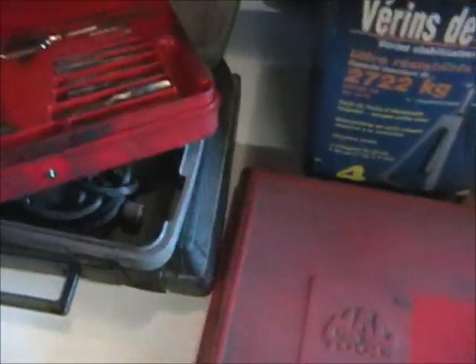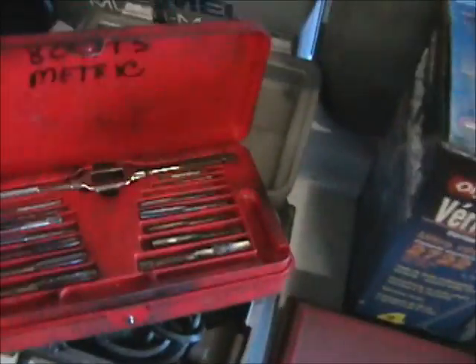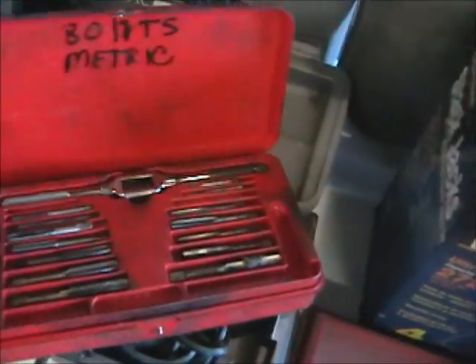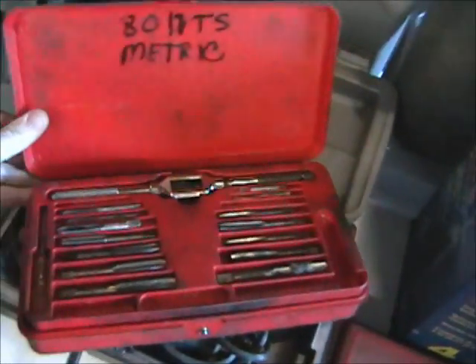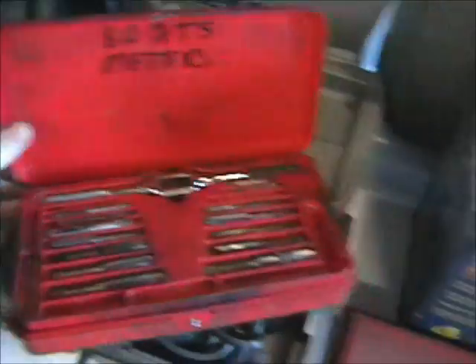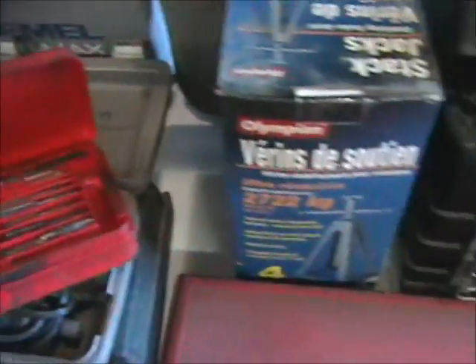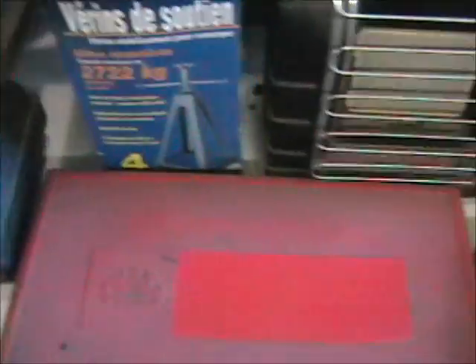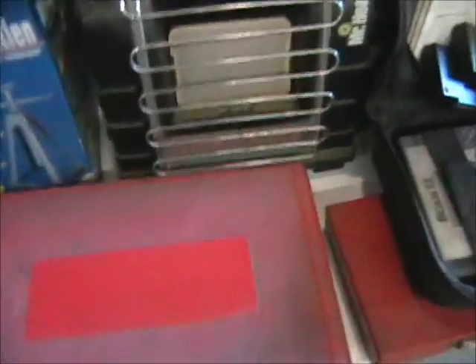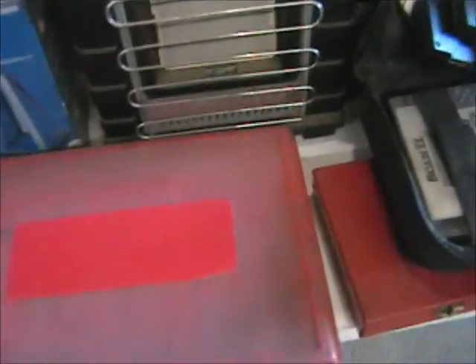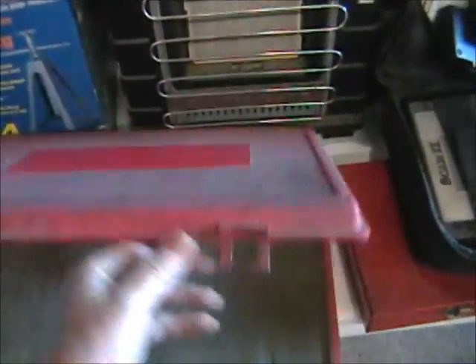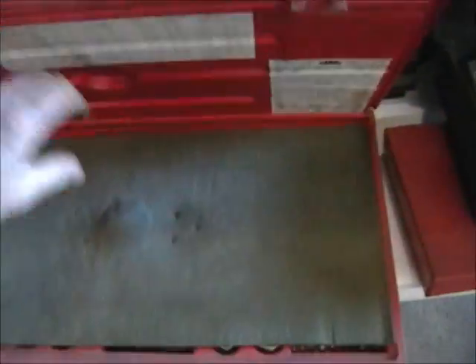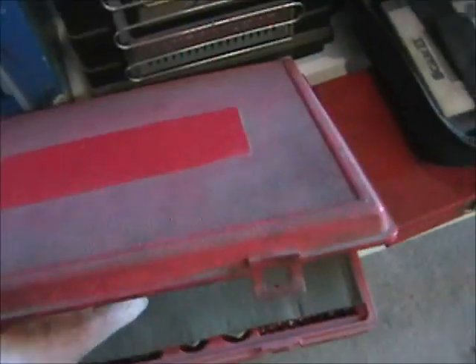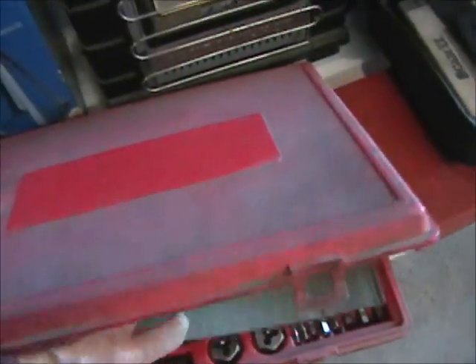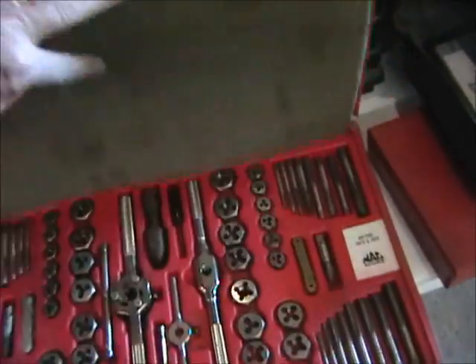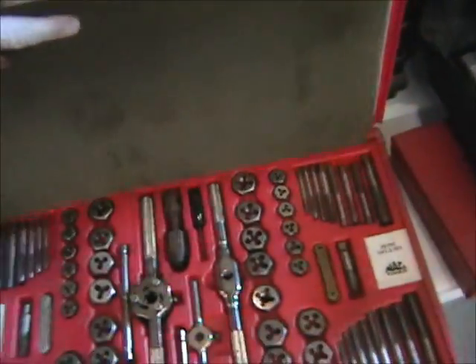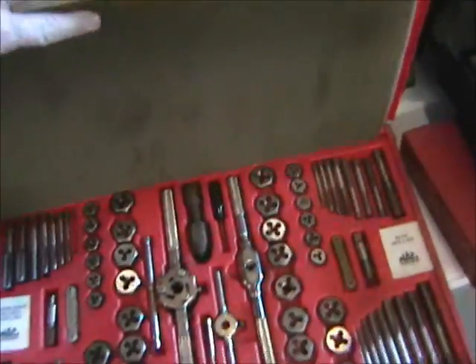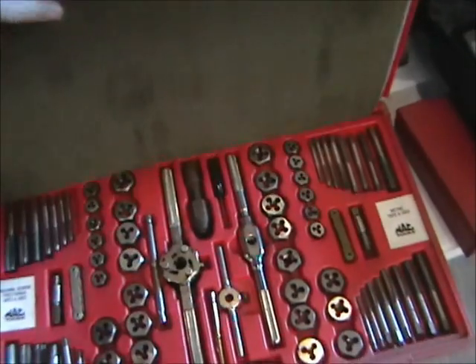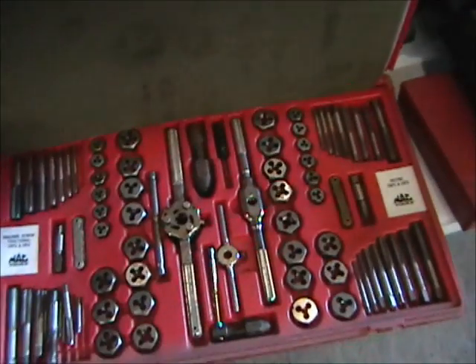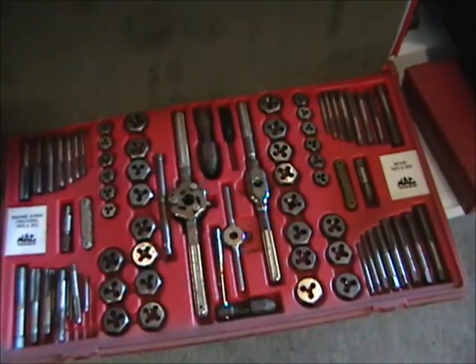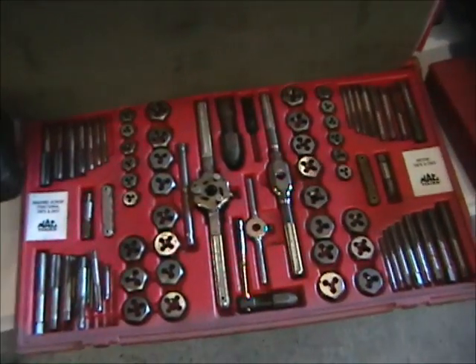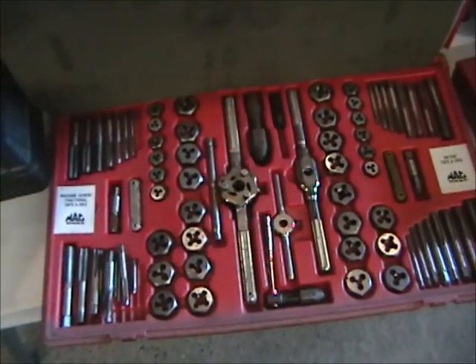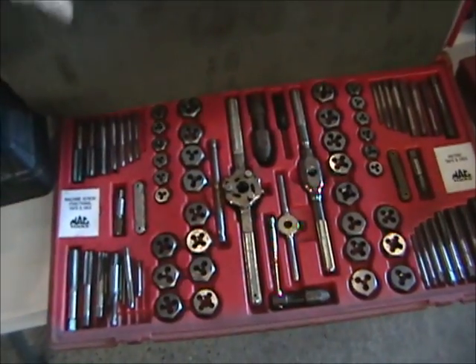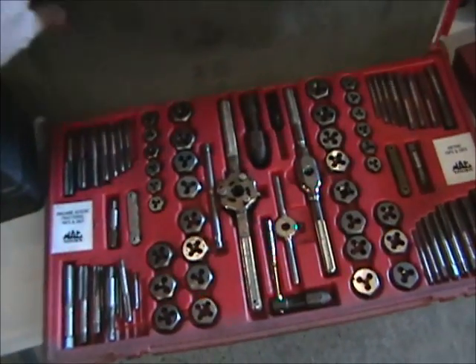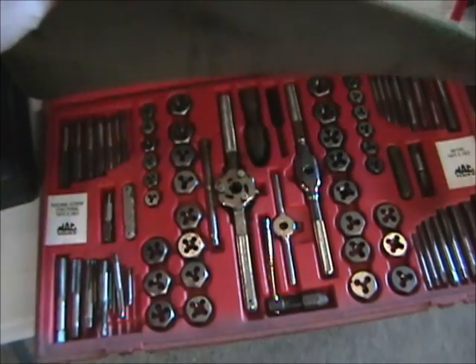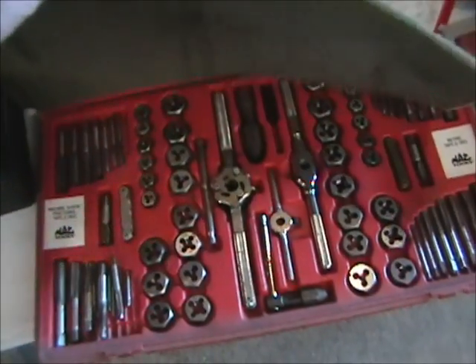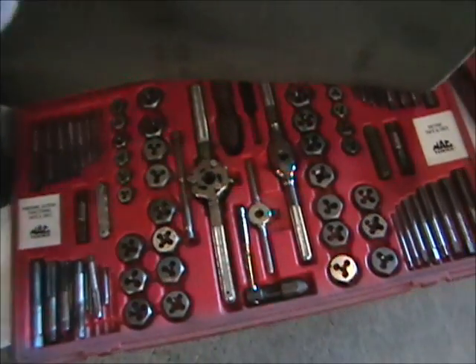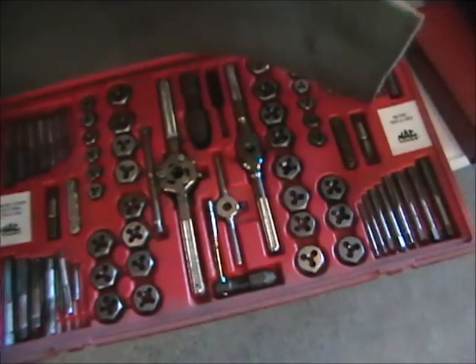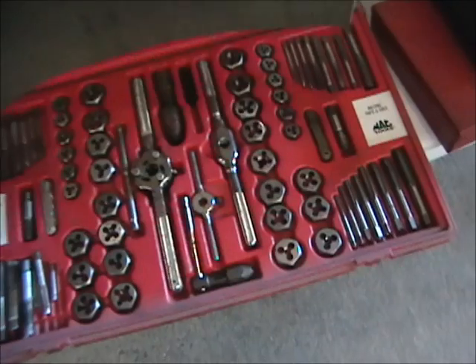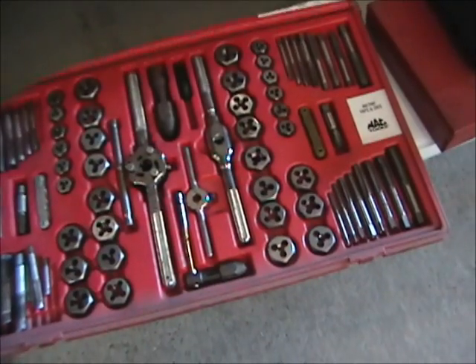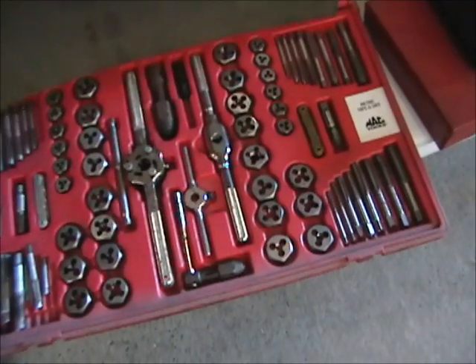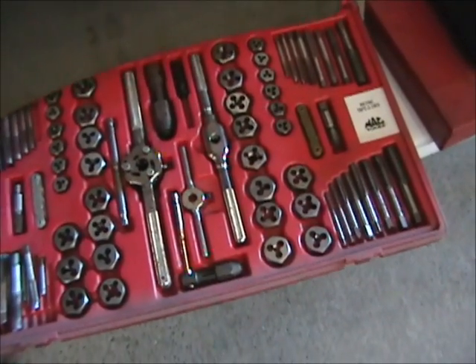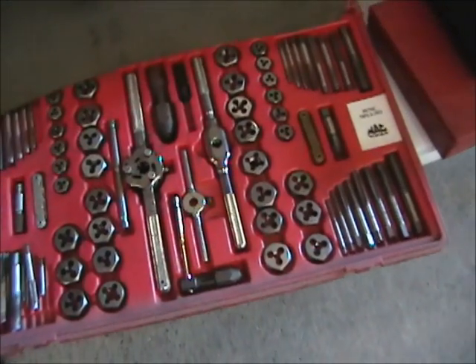This is a metric tool and die set, and we have another larger set of MAC tool and die — machine screw fractional taps and dies by MAC tools — in excellent condition with the original case.